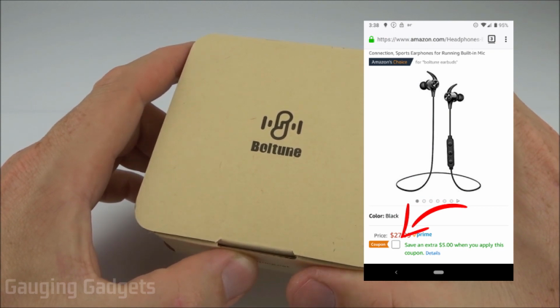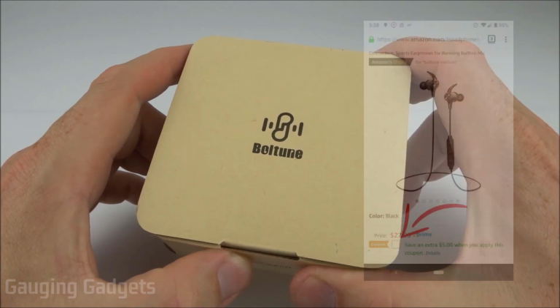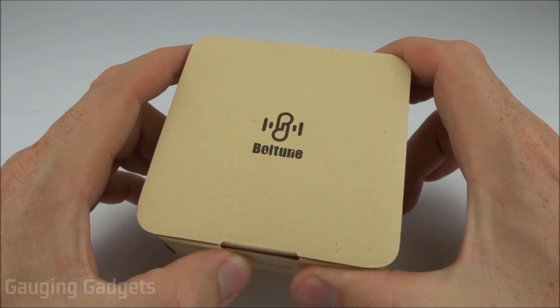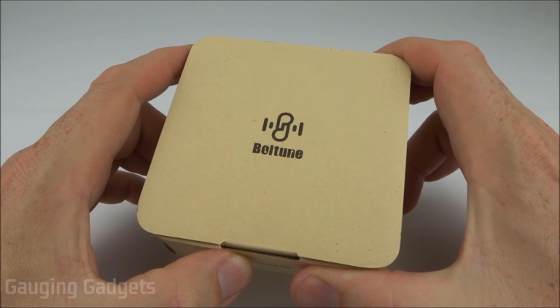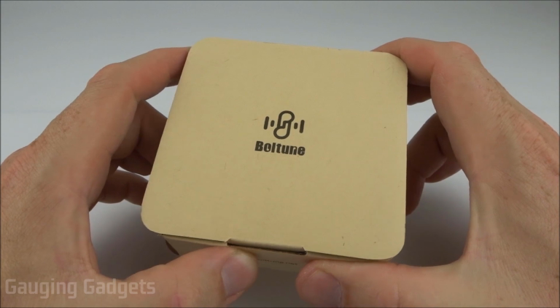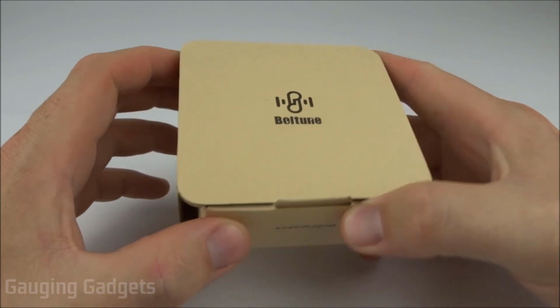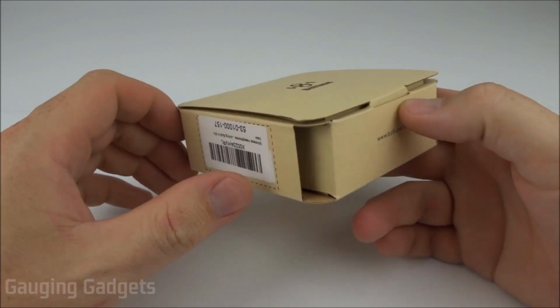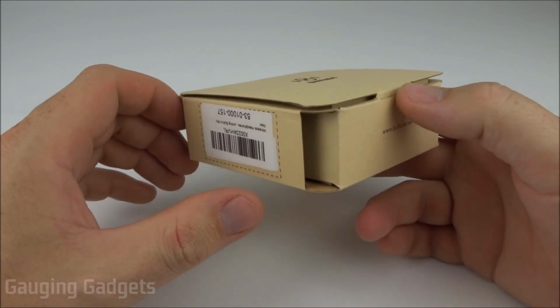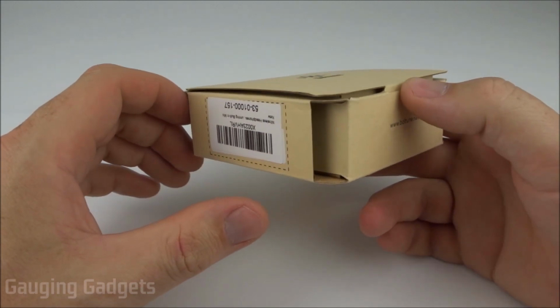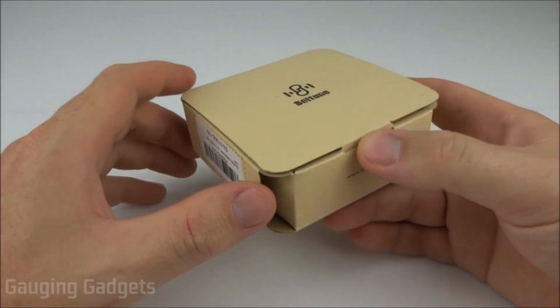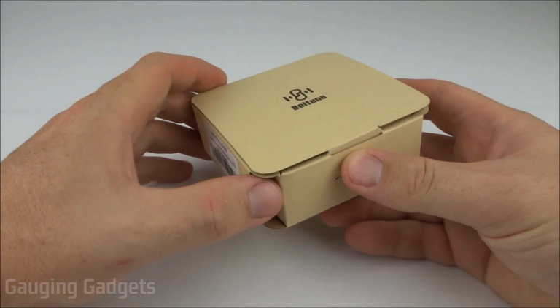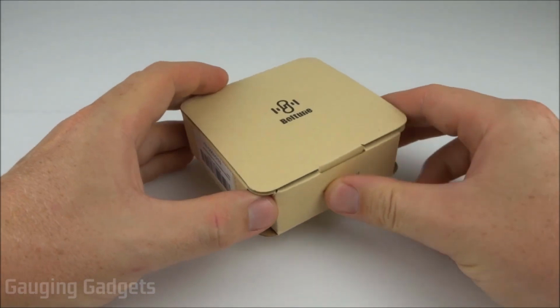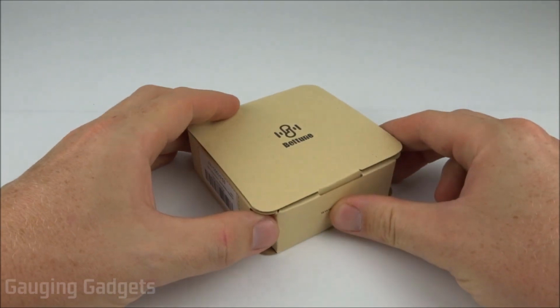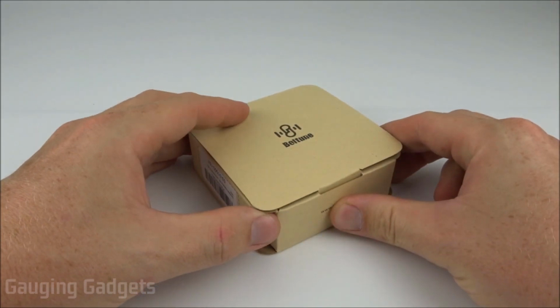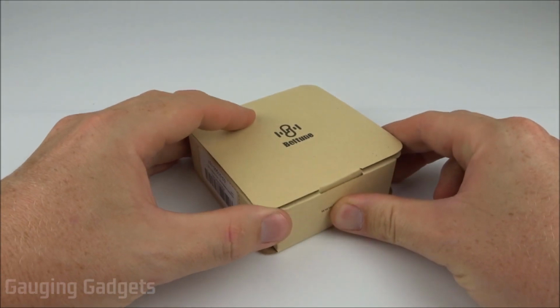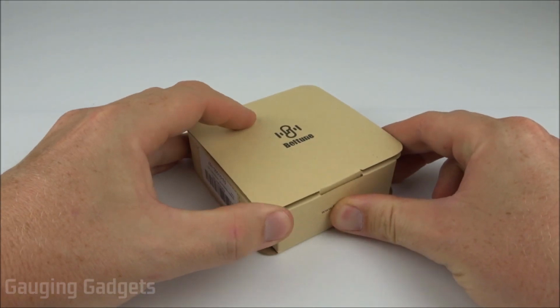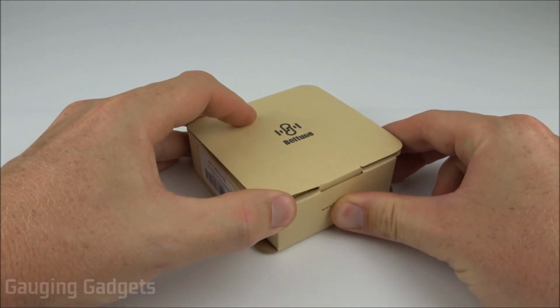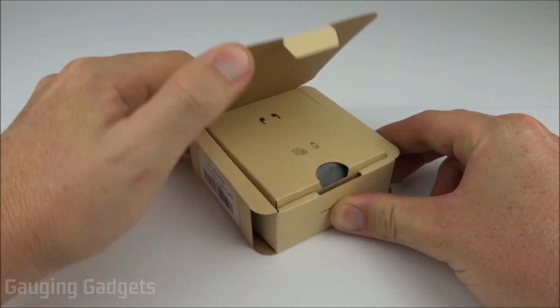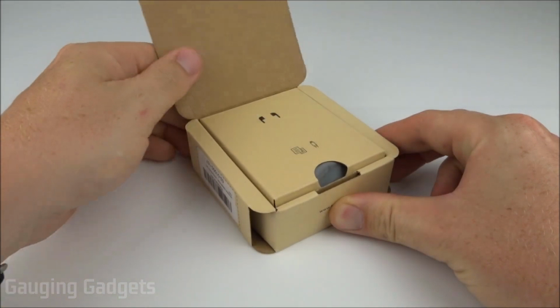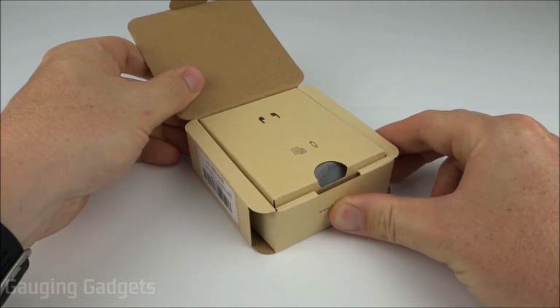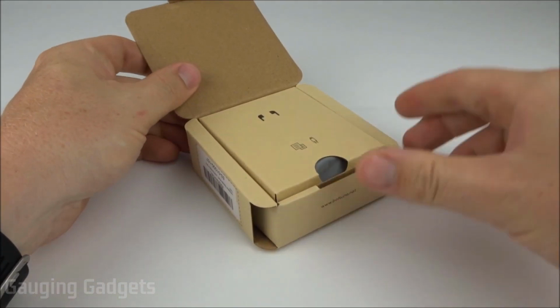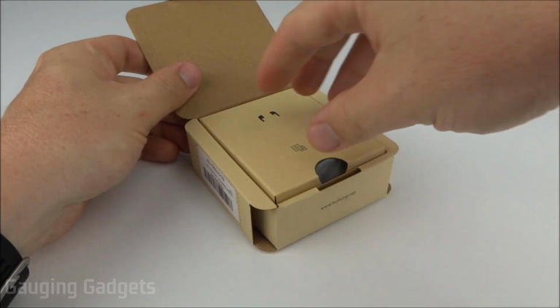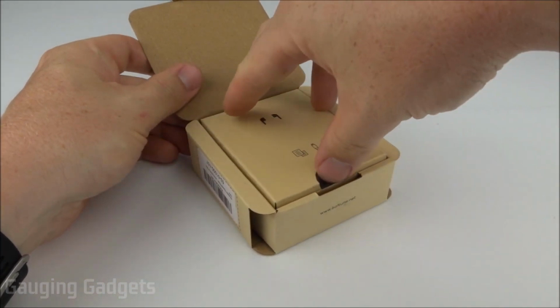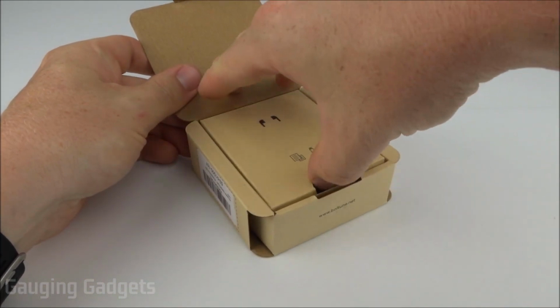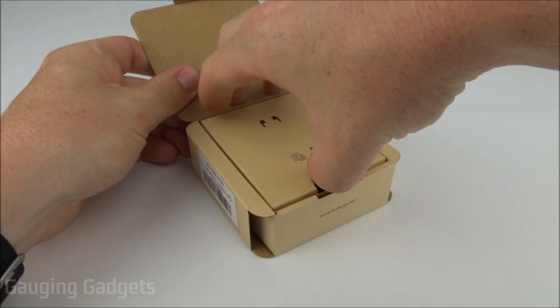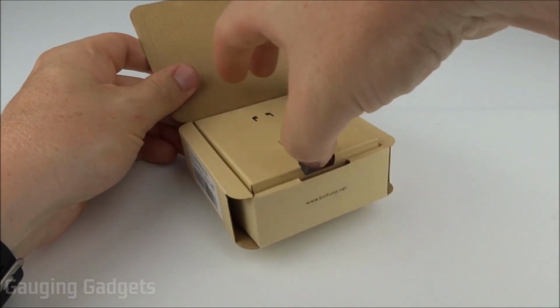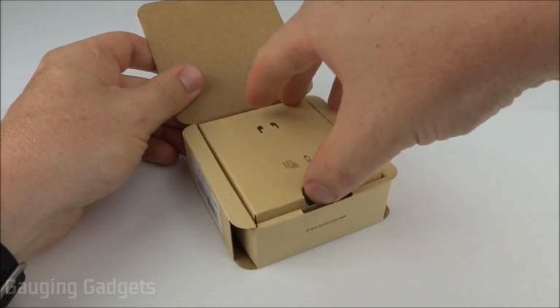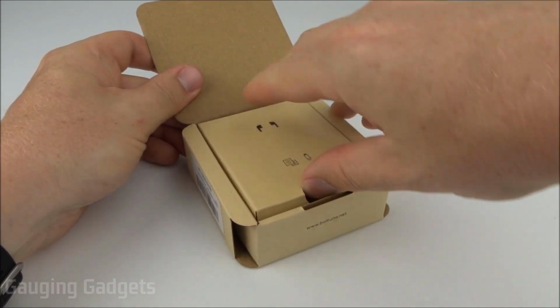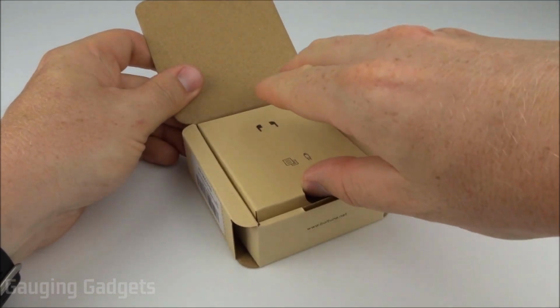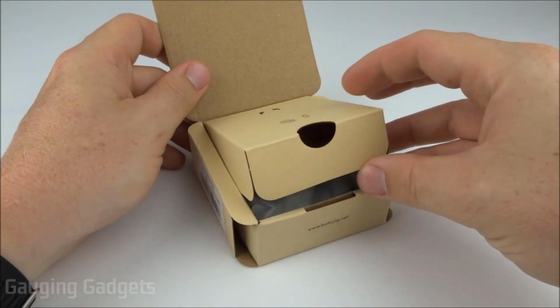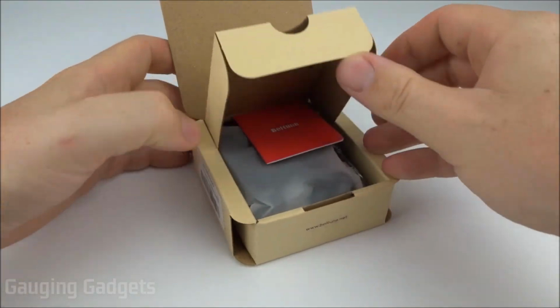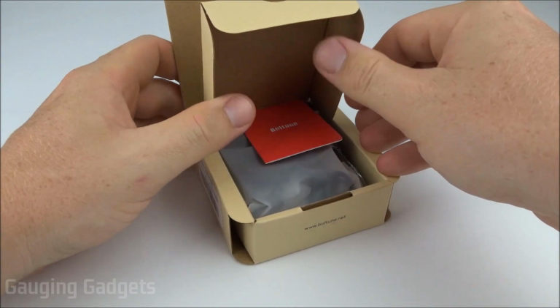Let's go ahead and open them up and check them out. They come in a nice cardboard box, and I like that because you can recycle it. While I'm getting these open, I just want to thank Boltoon for sending me these headphones so I could test them — thank you very much.